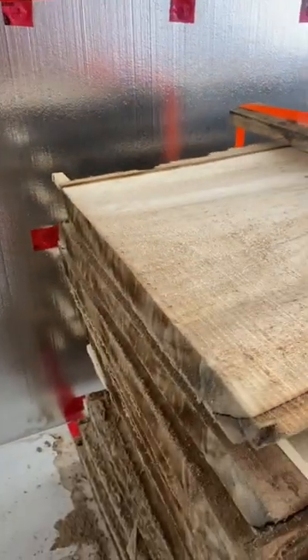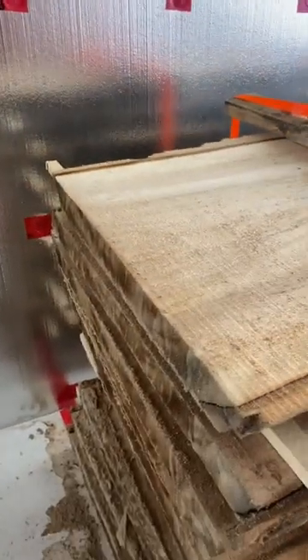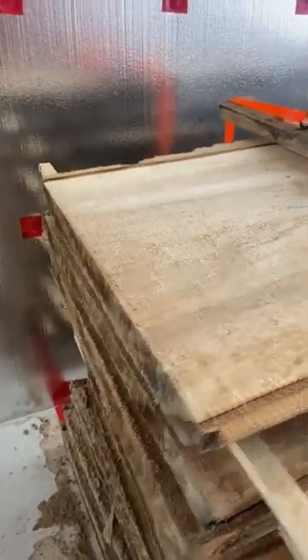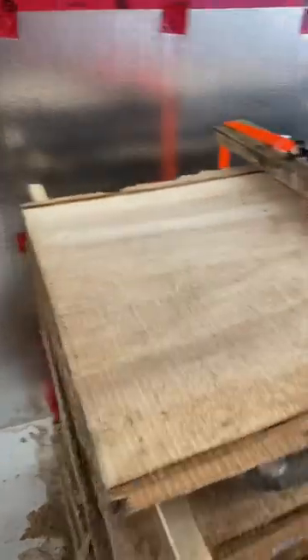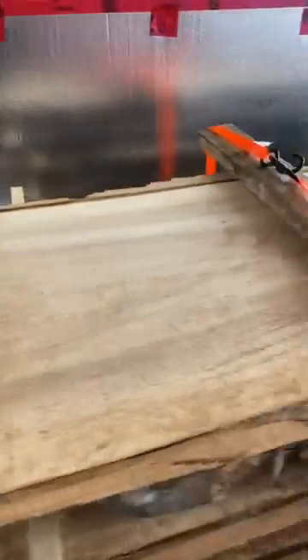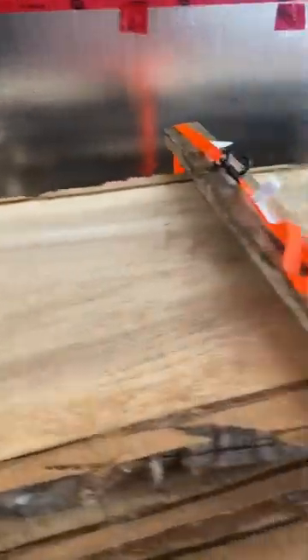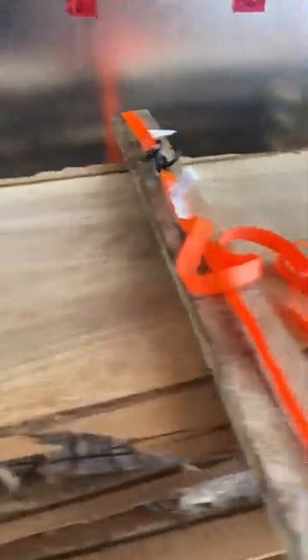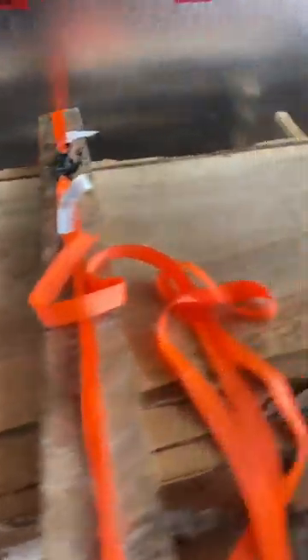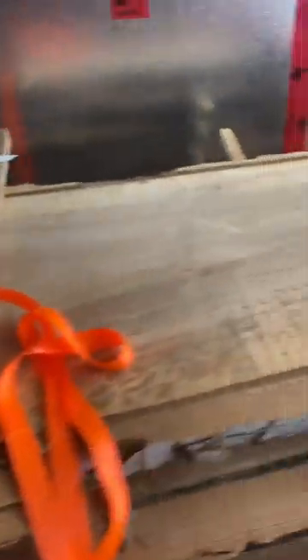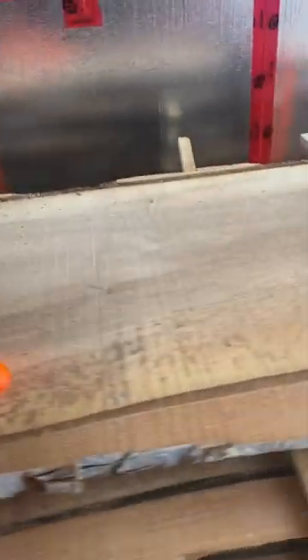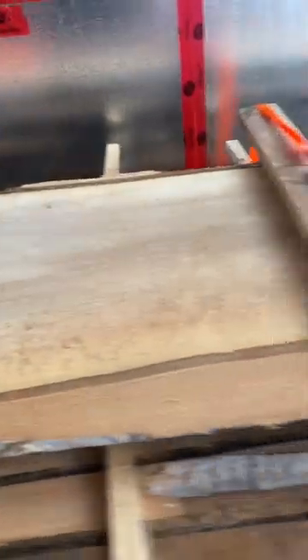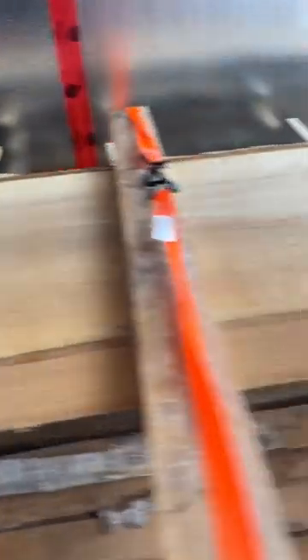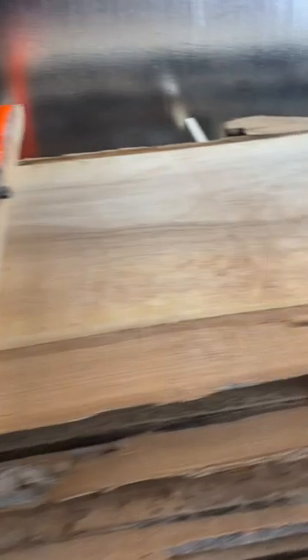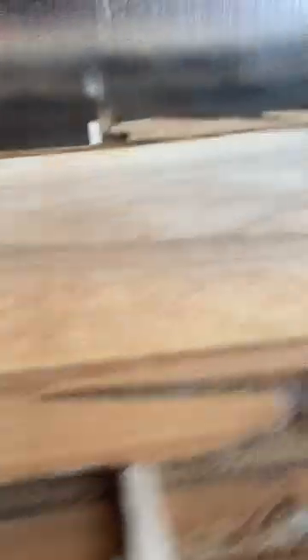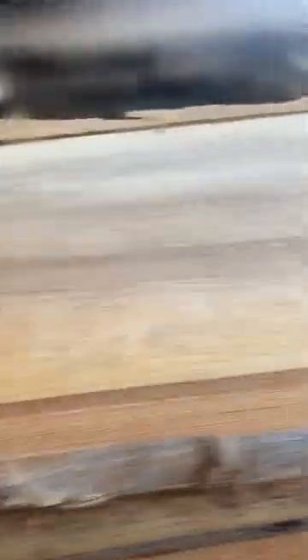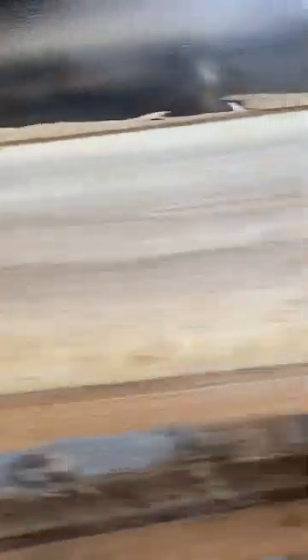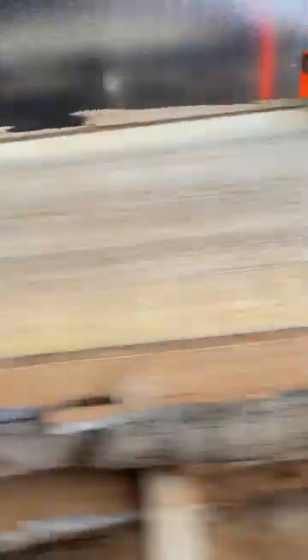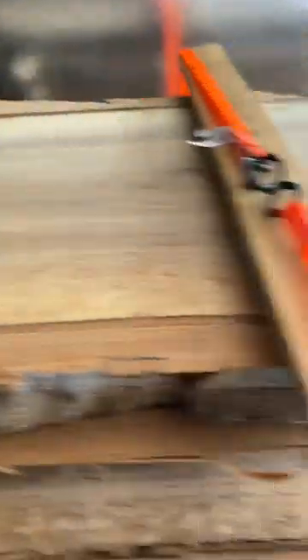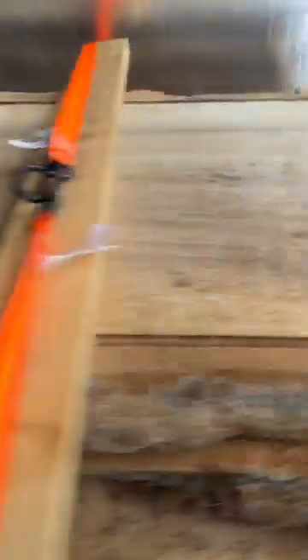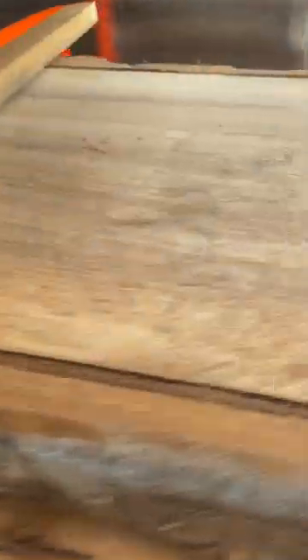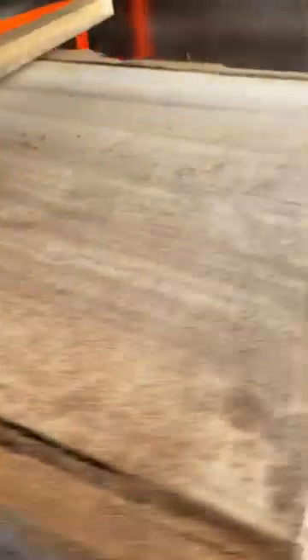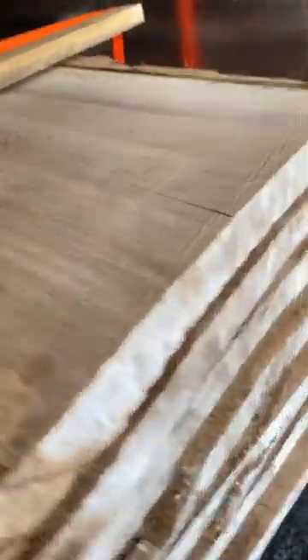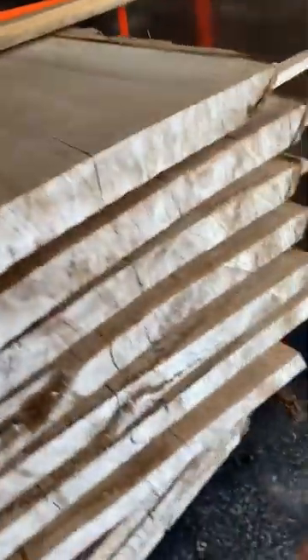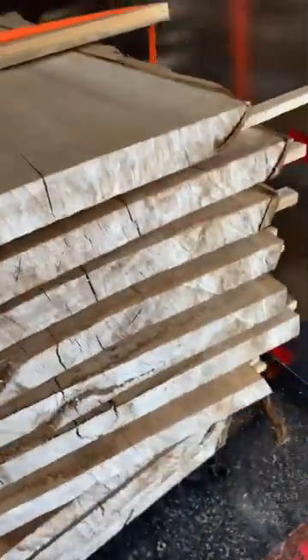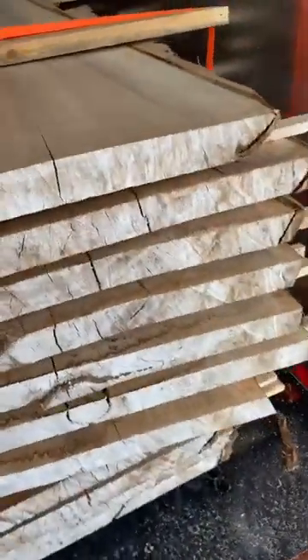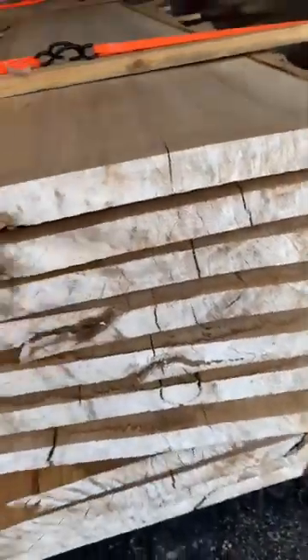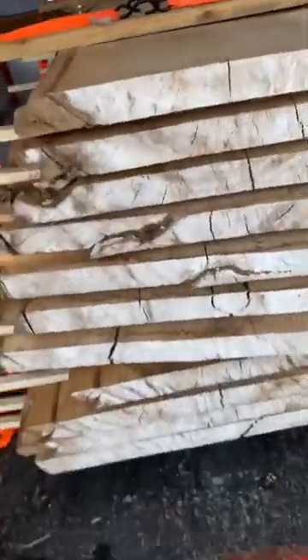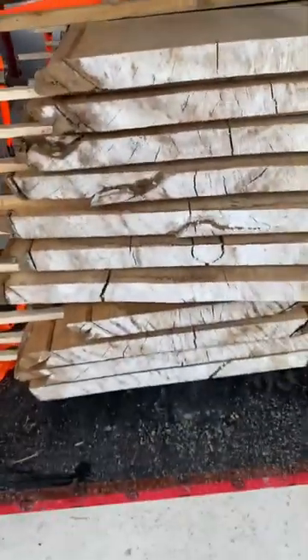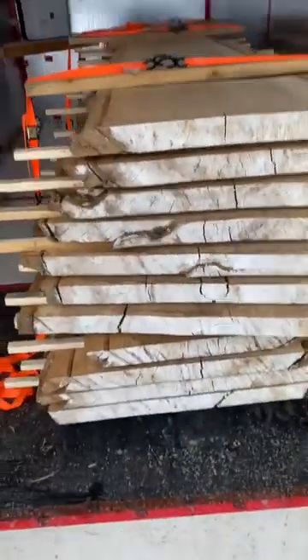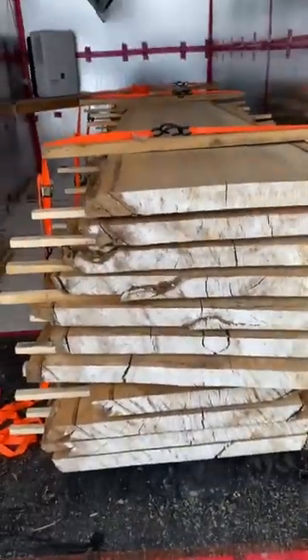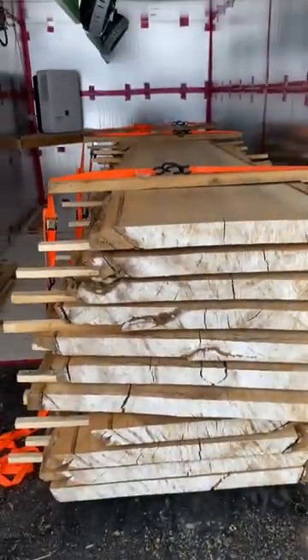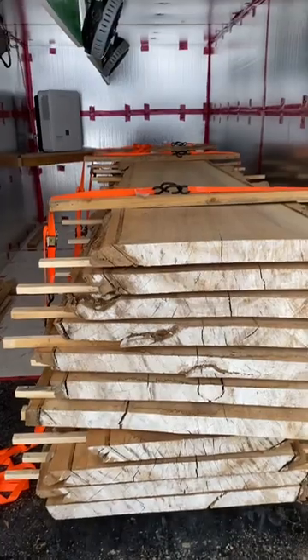Excellent, that's it for today. This is Okanagan Sawmill and Kiln — see you on the next video.